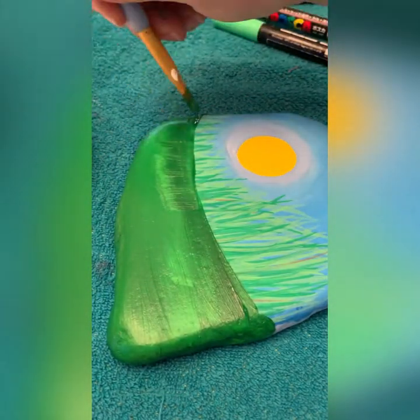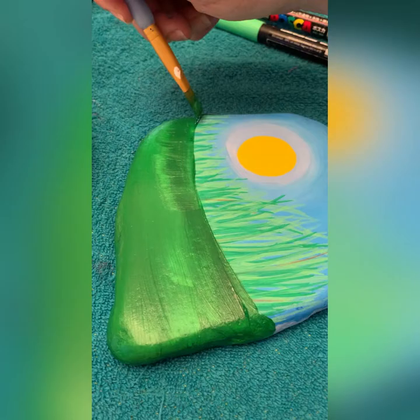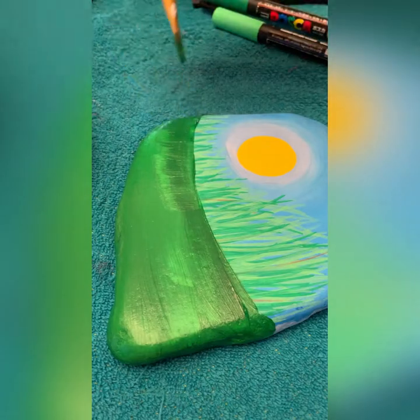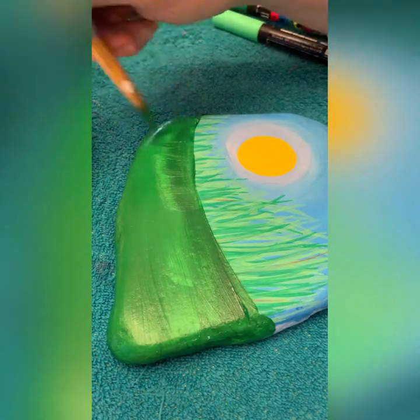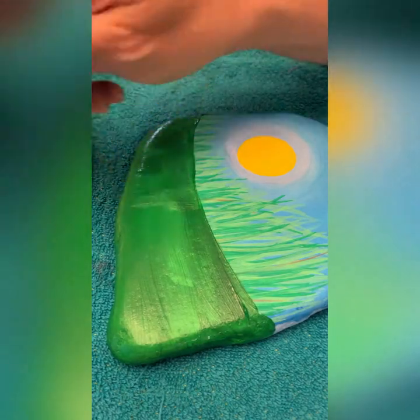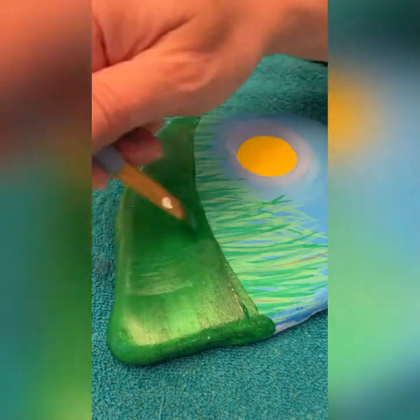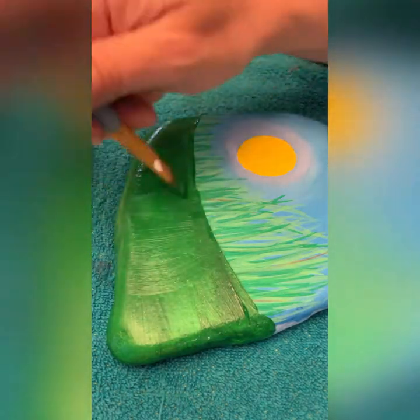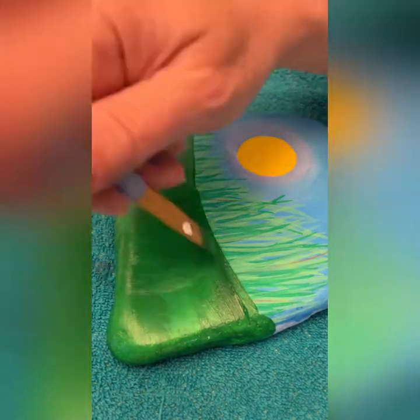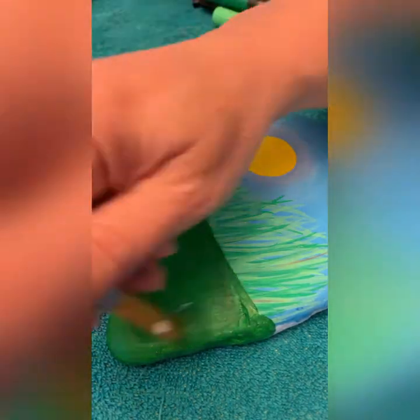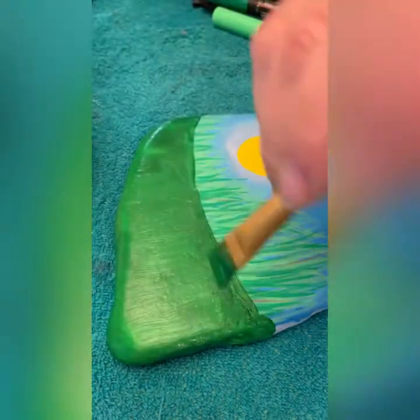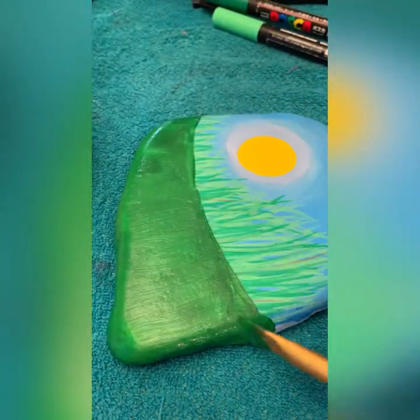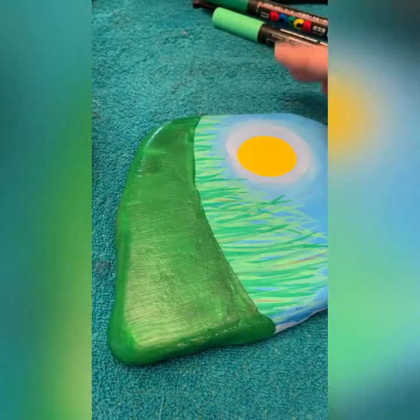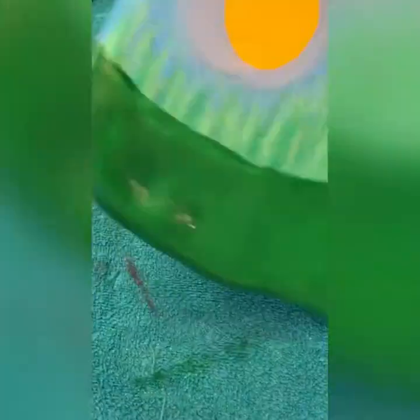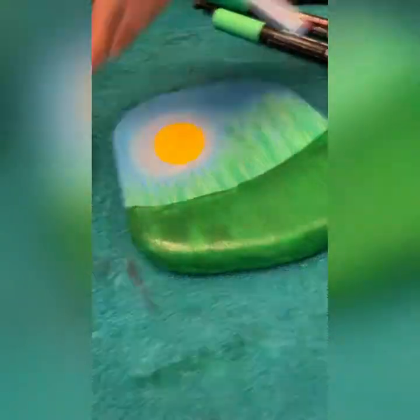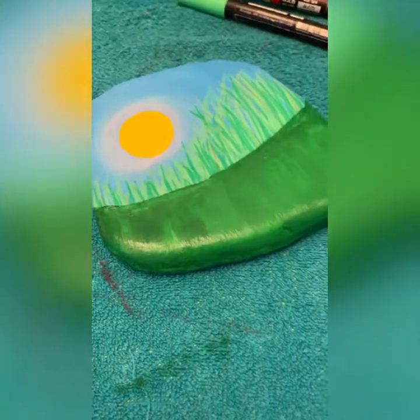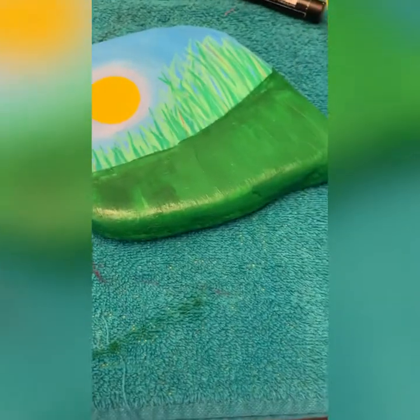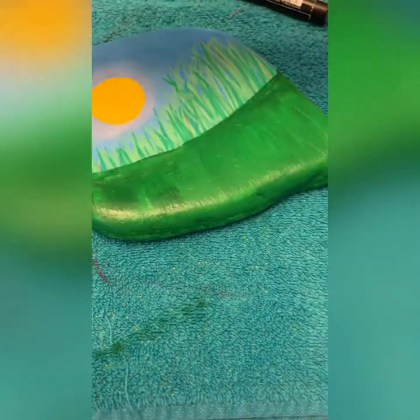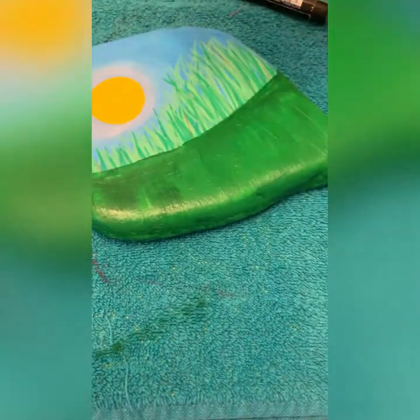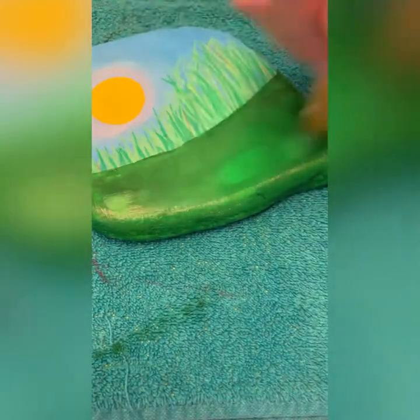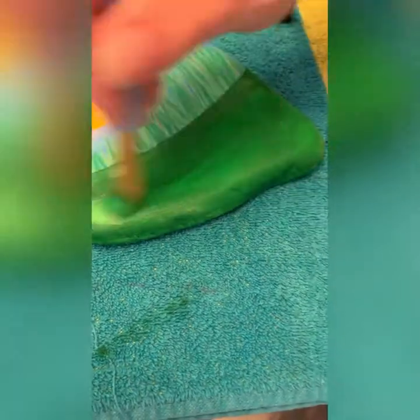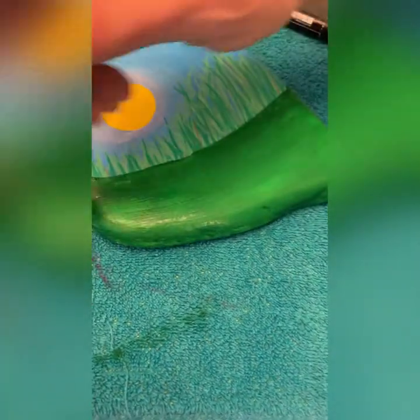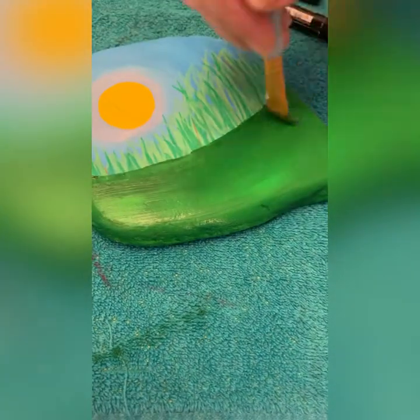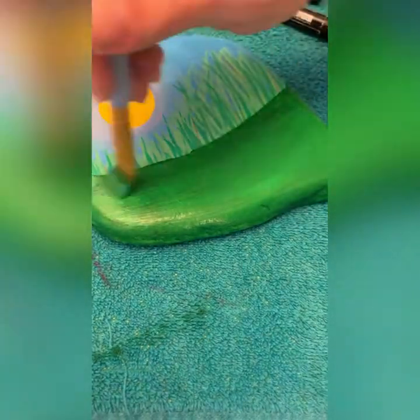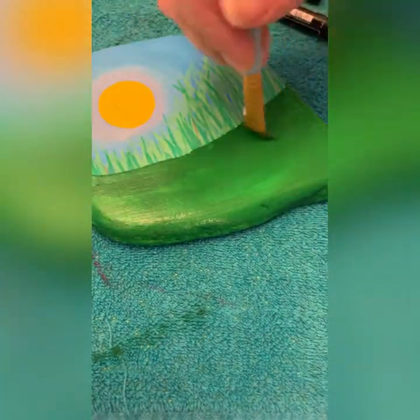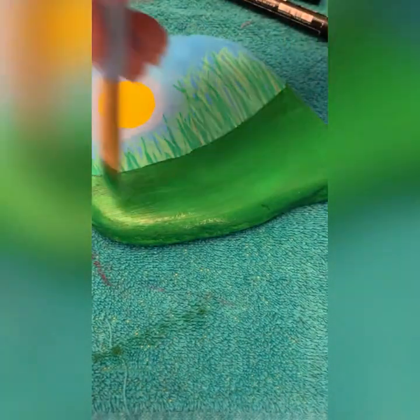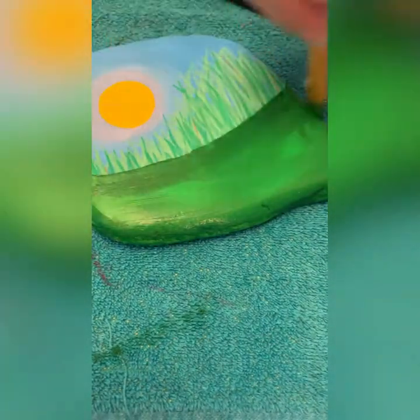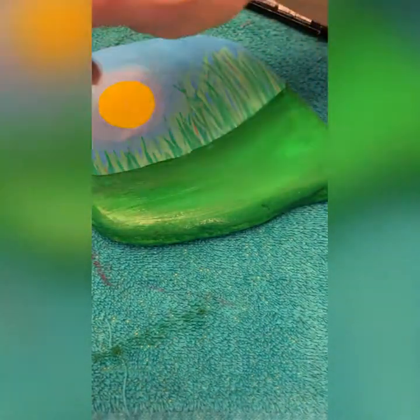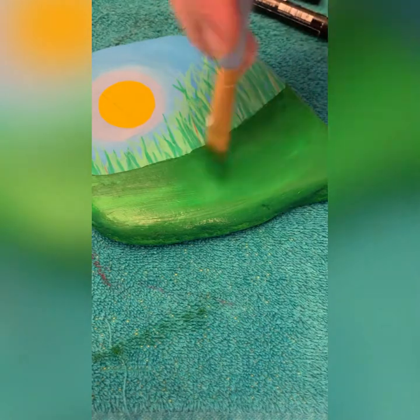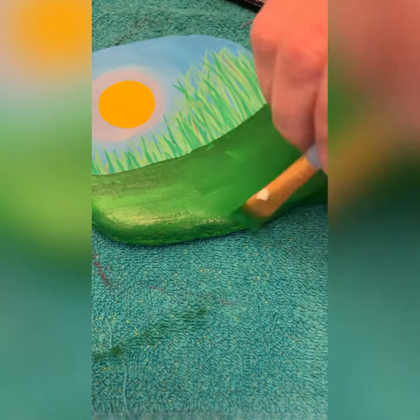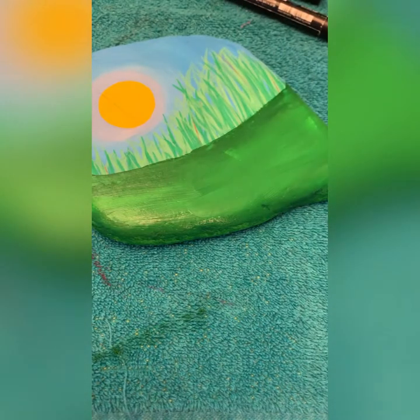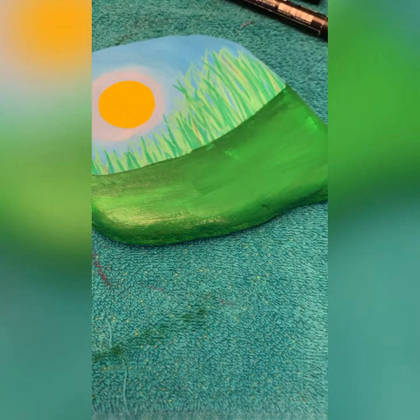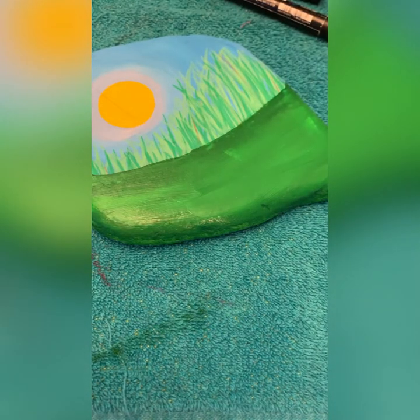I also don't like this hard edge, so let's bring that down a little bit and try to get that three-dimensional line. Let's see what it looks like going that way — no, I don't like it, let's go sideways. Let's keep adding green until you have what you like.